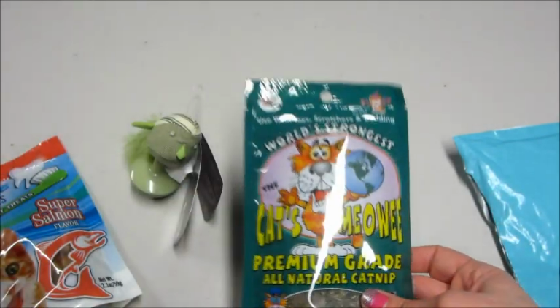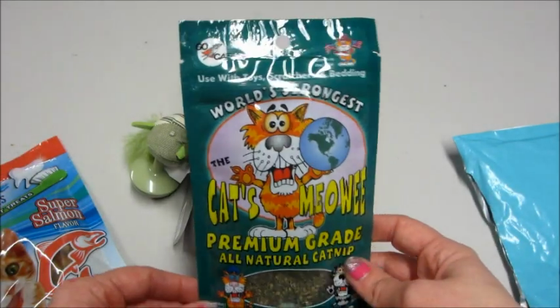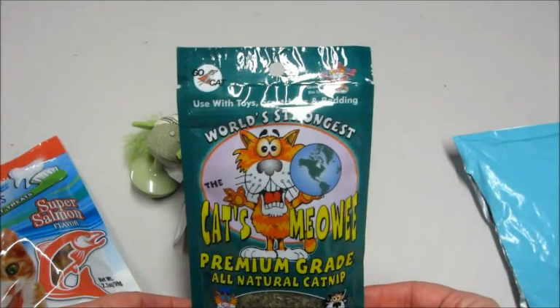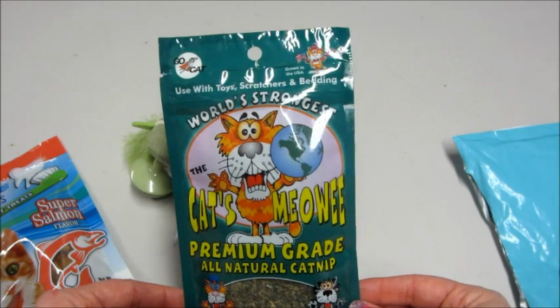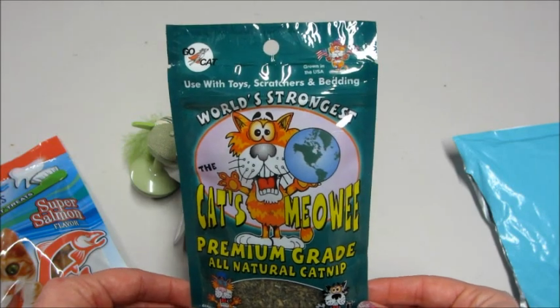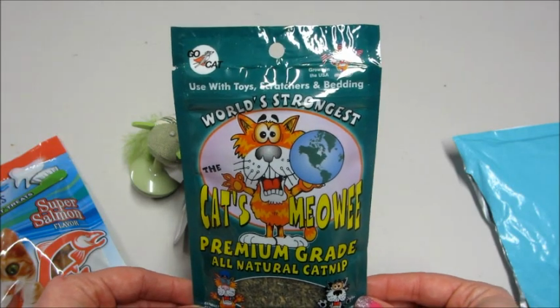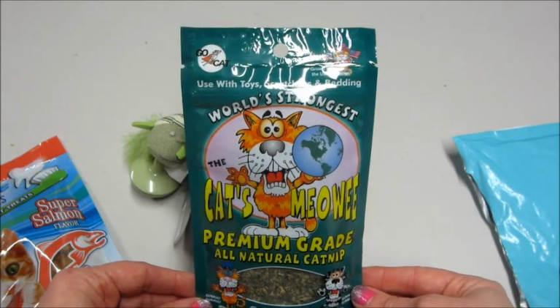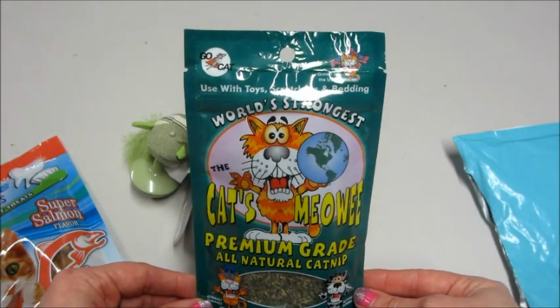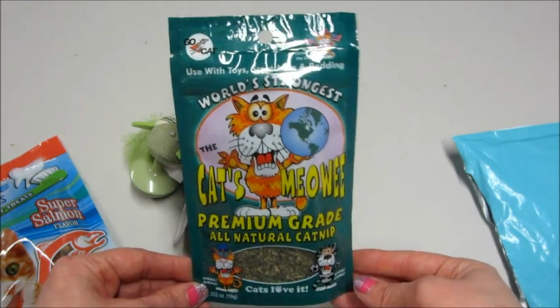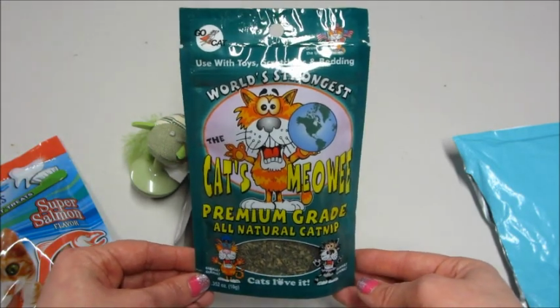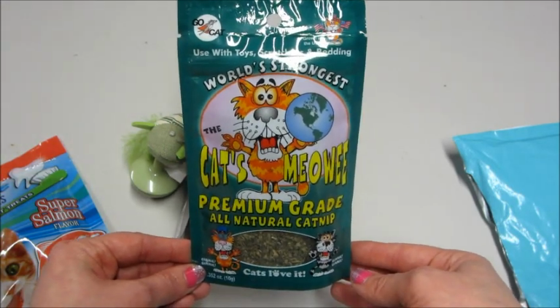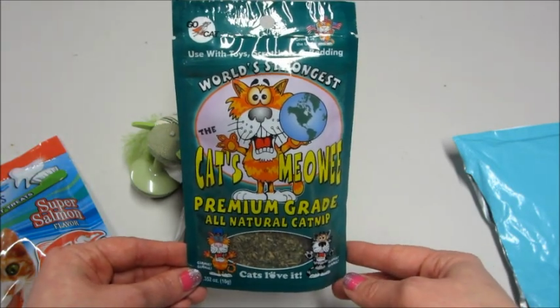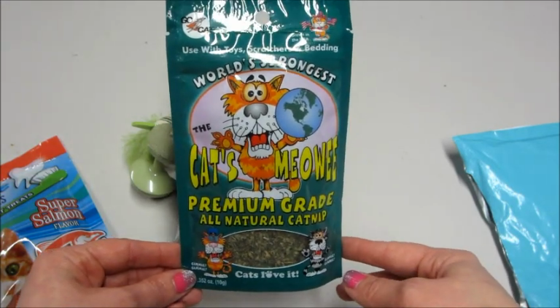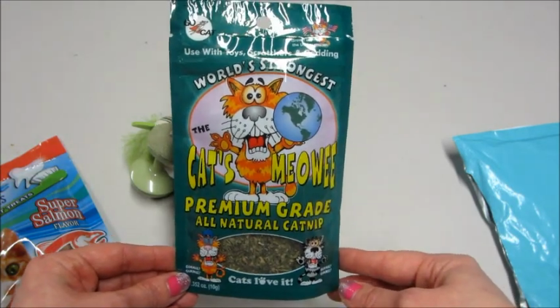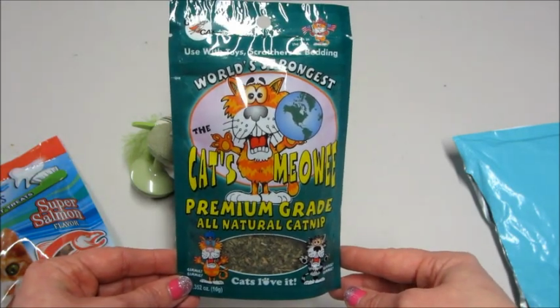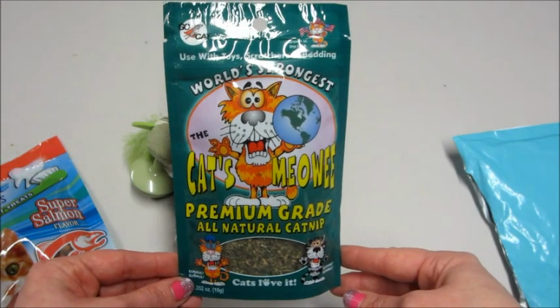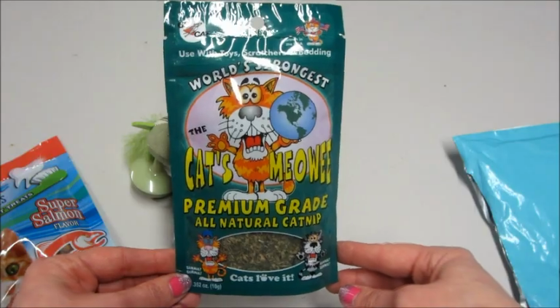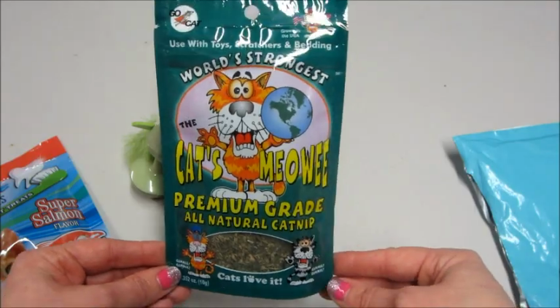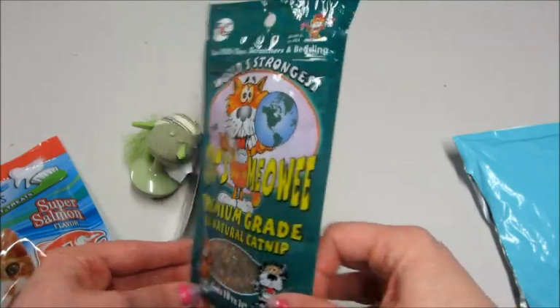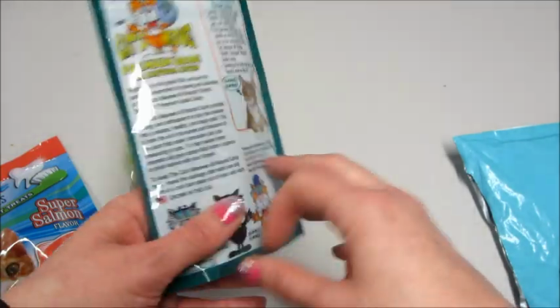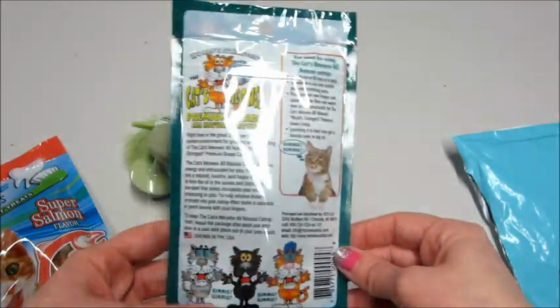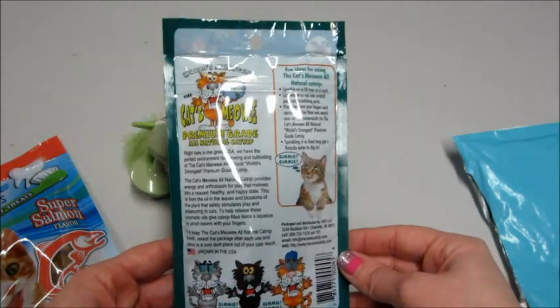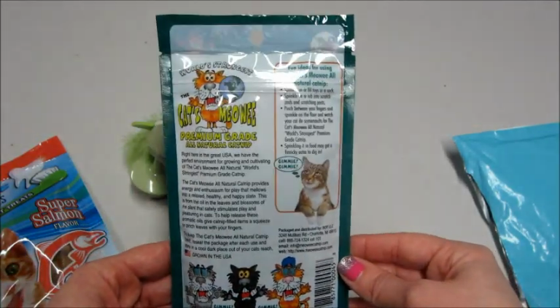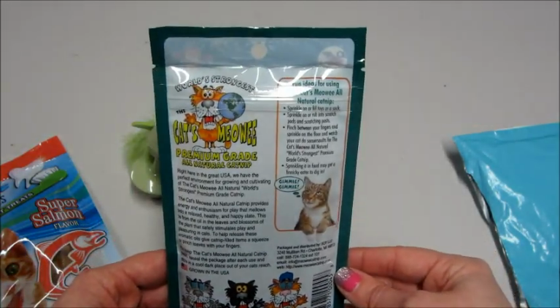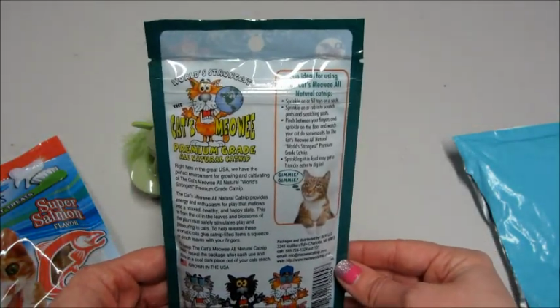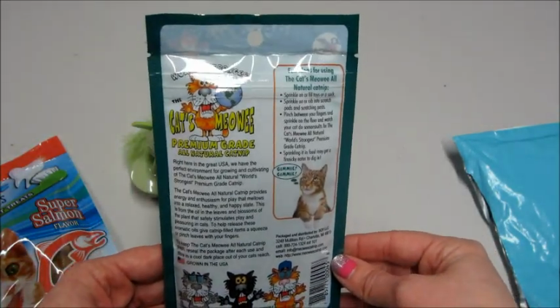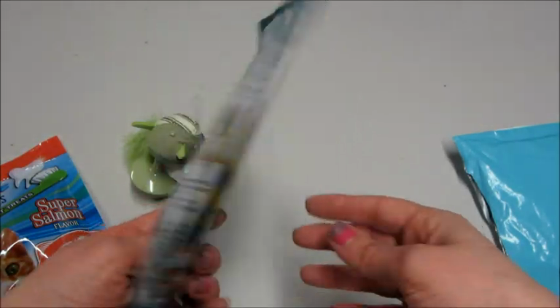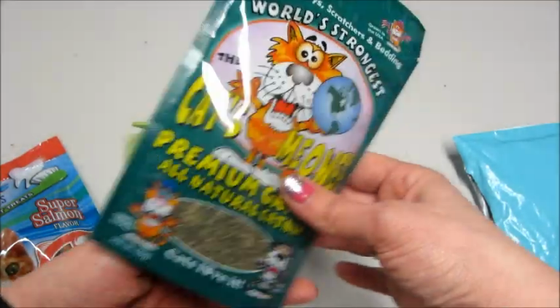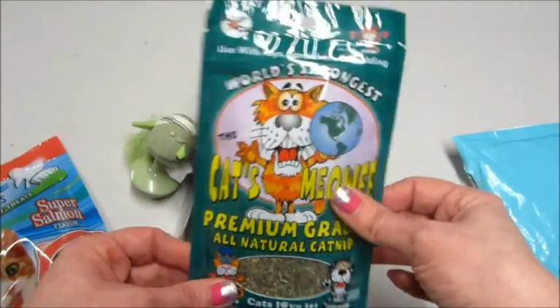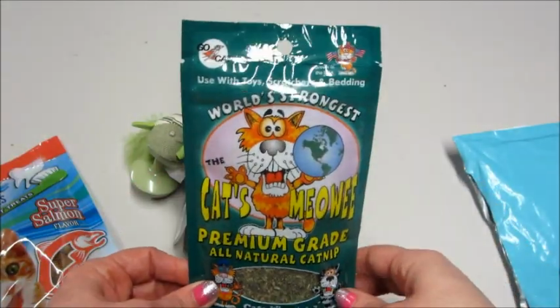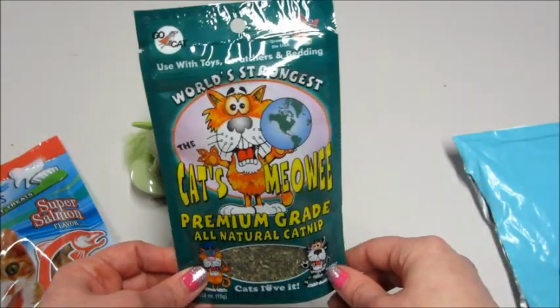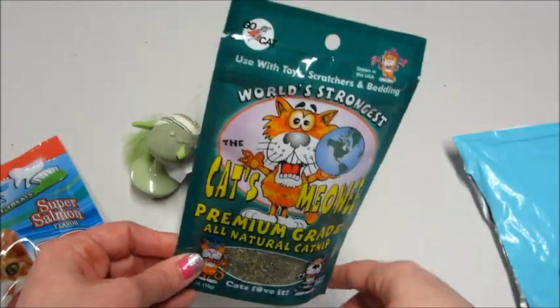Then we have World's Strongest Catnip — premium grade. Awesome. I love watching cats play with catnip. They get crazy.